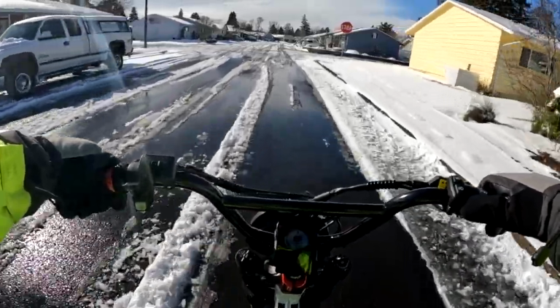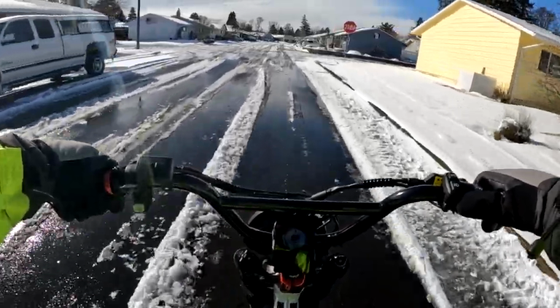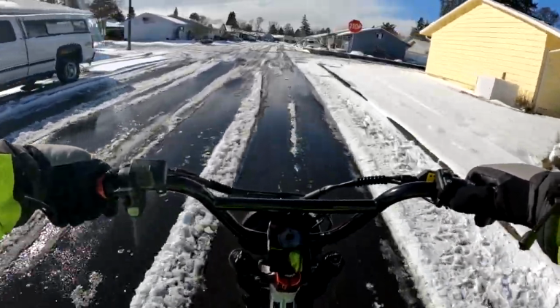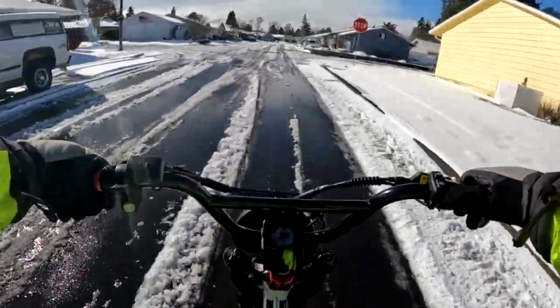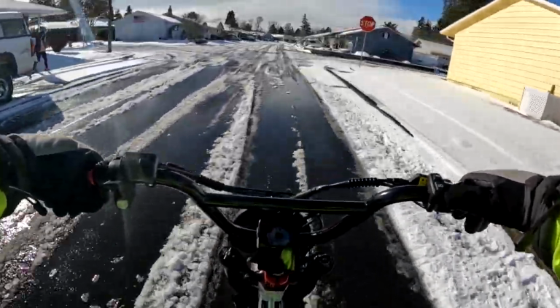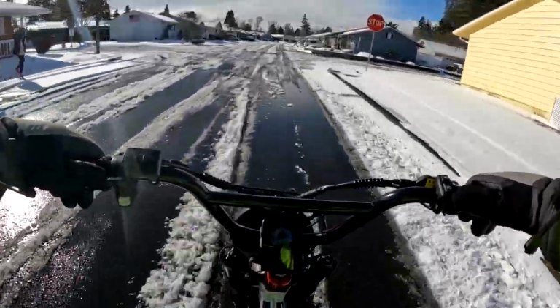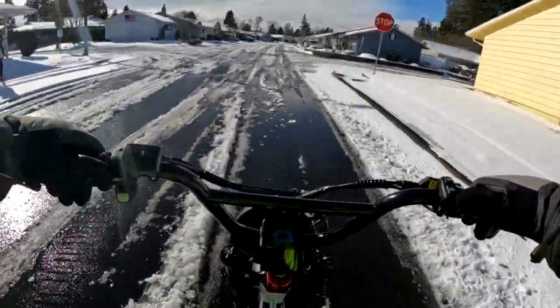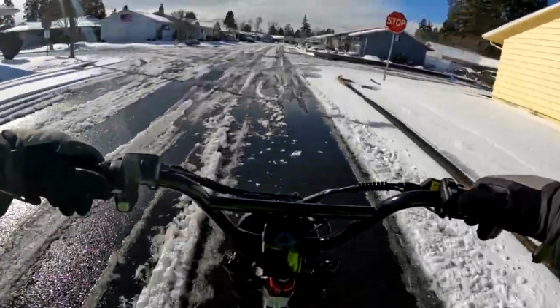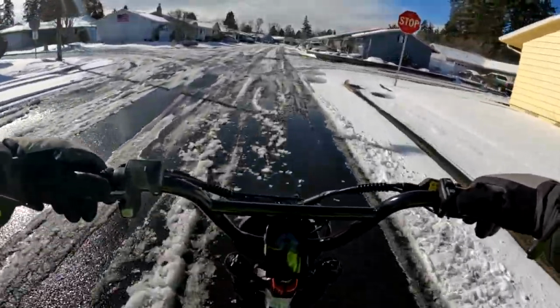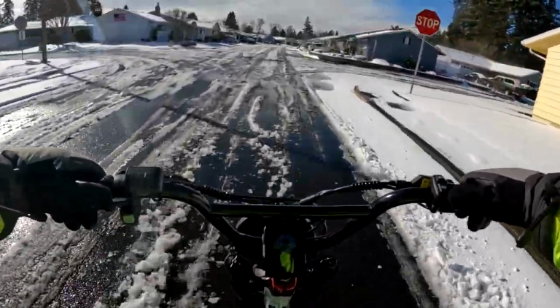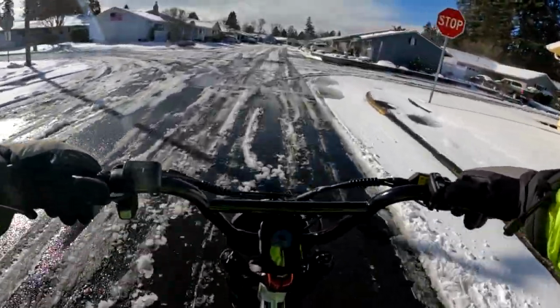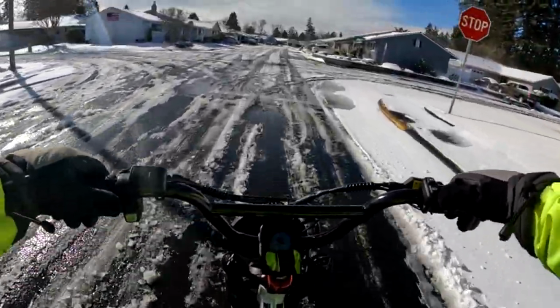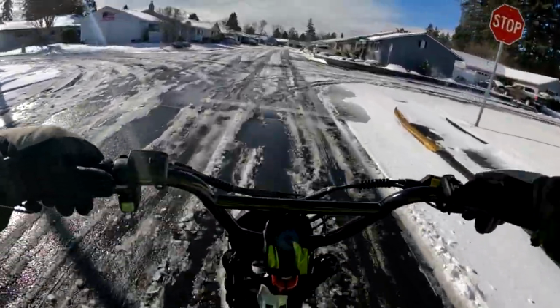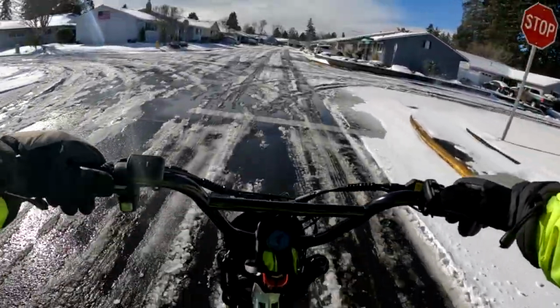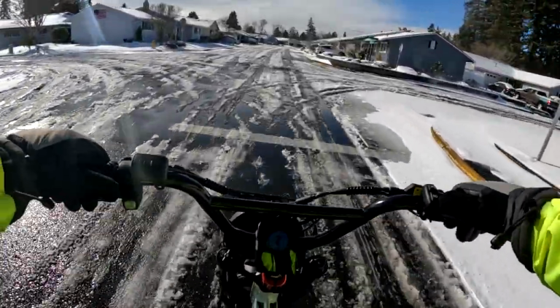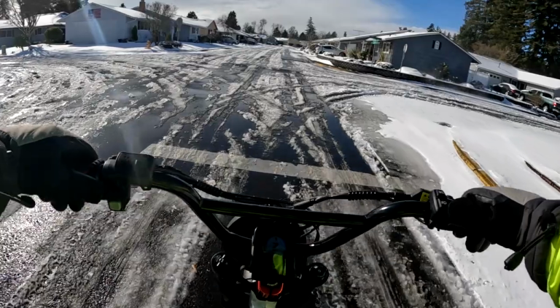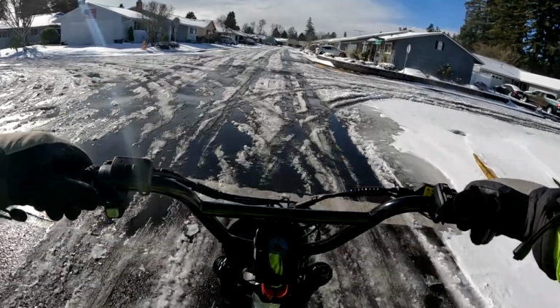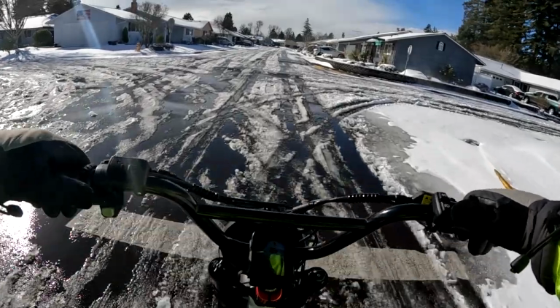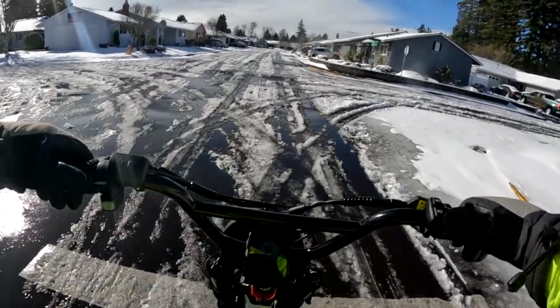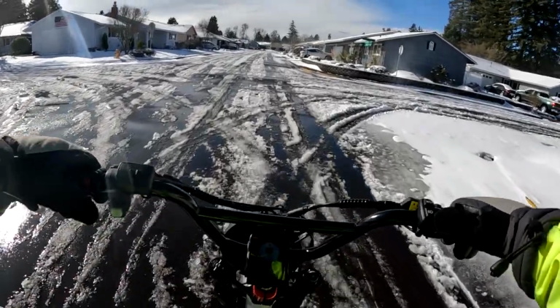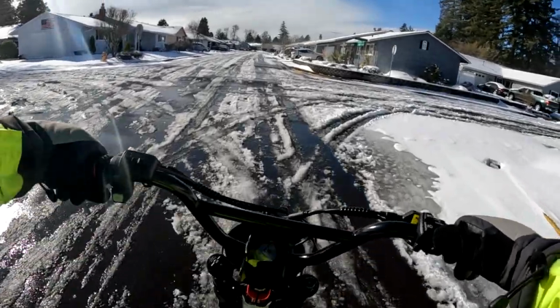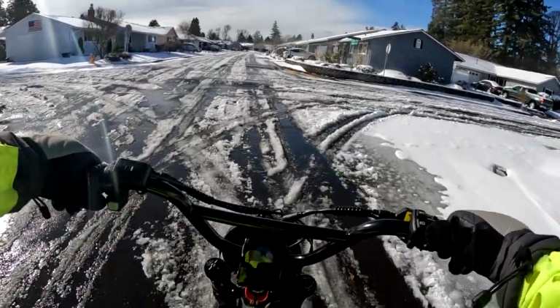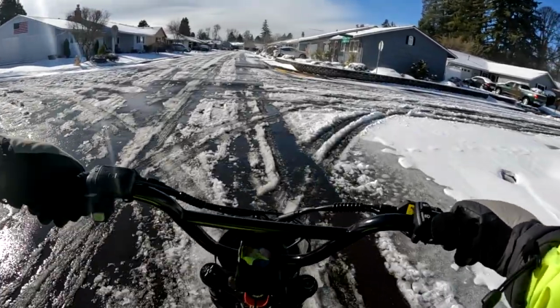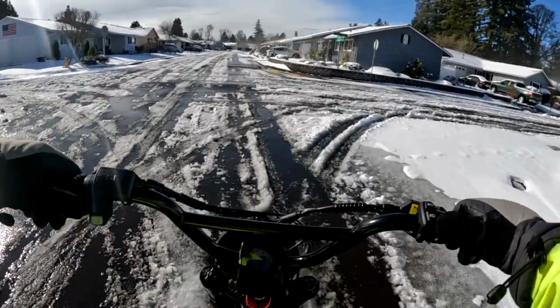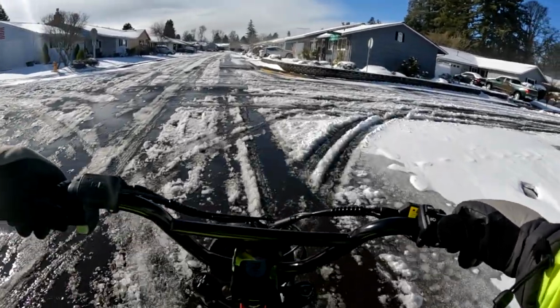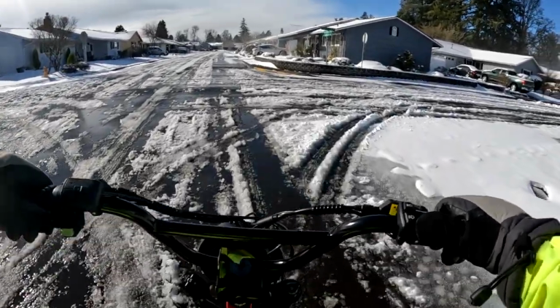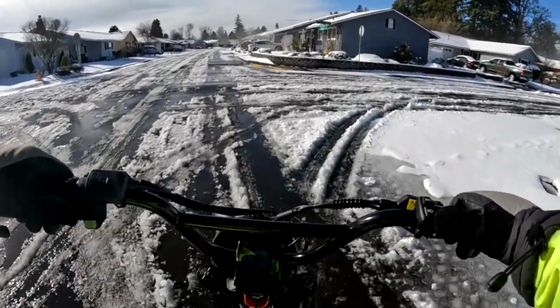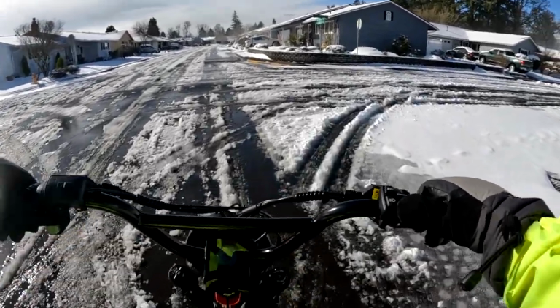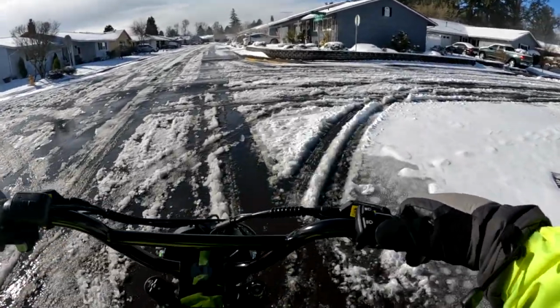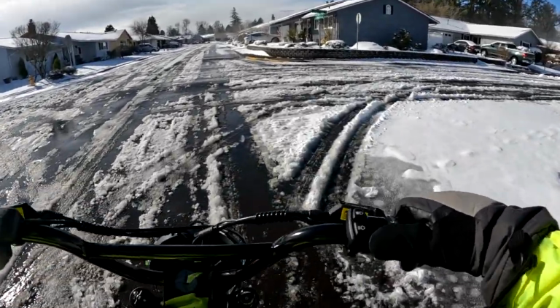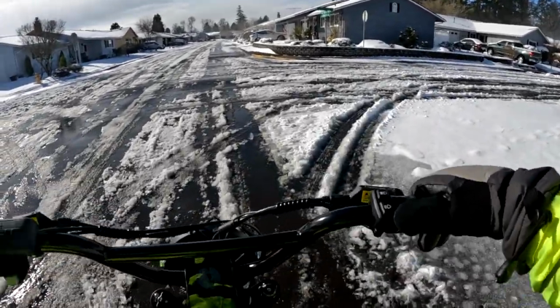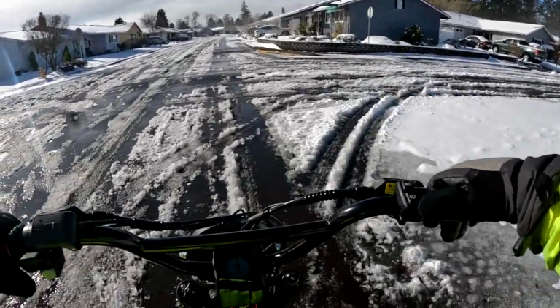We're riding through slush and ice and all that. At least we have sunshine, and there is some flowing snow off of rooftops as you can see.